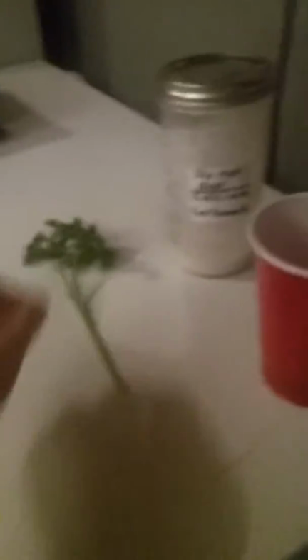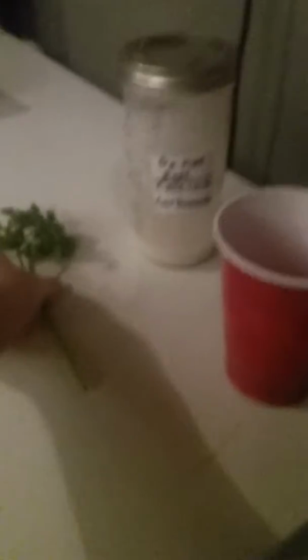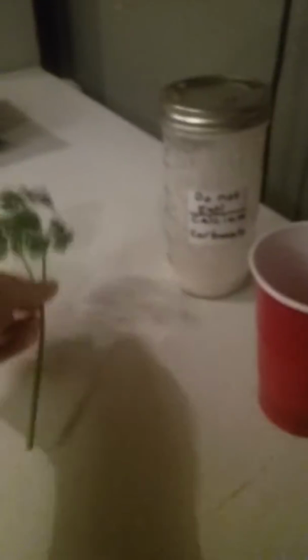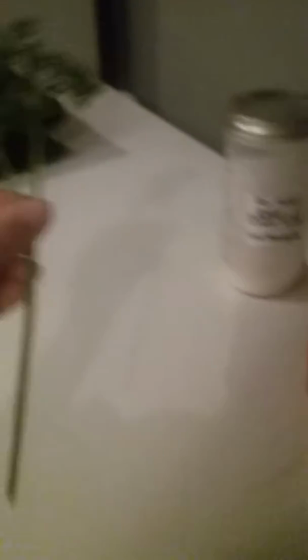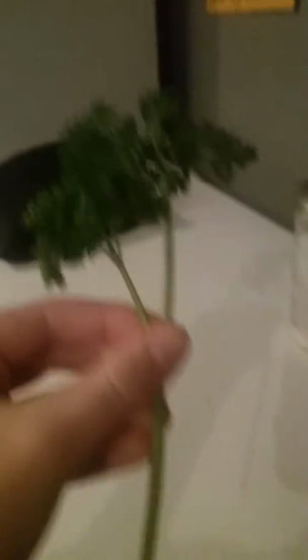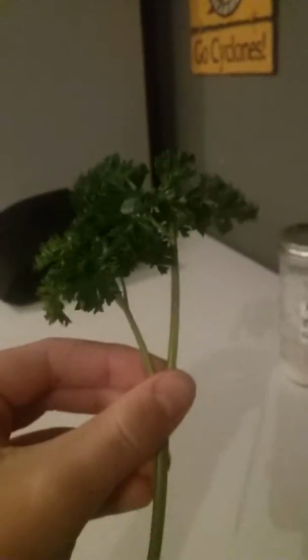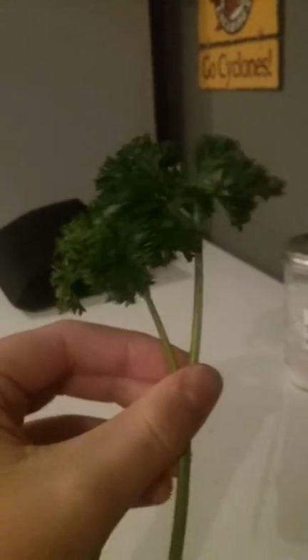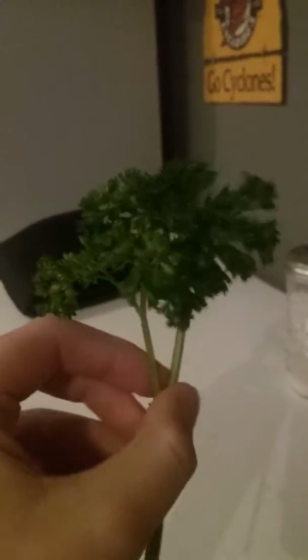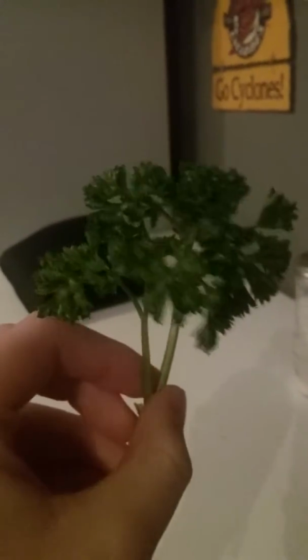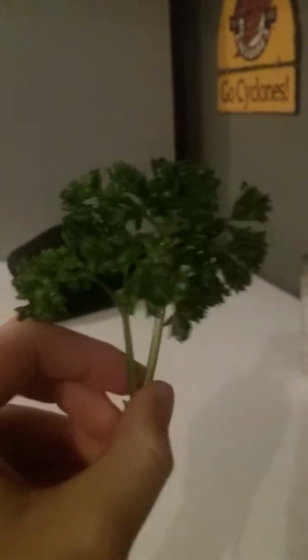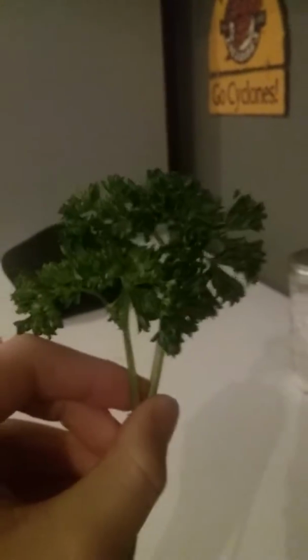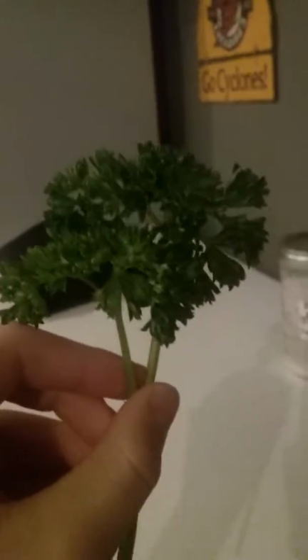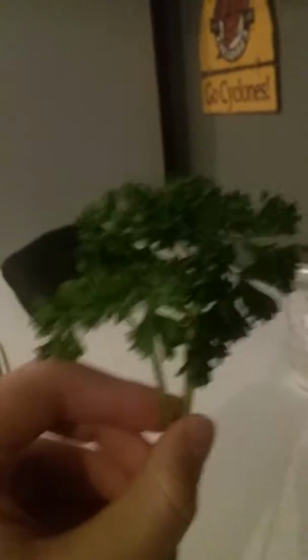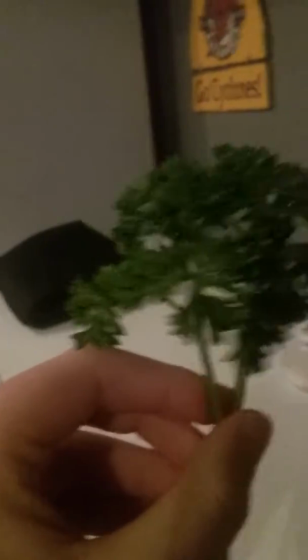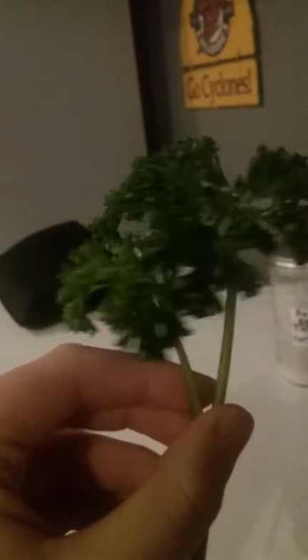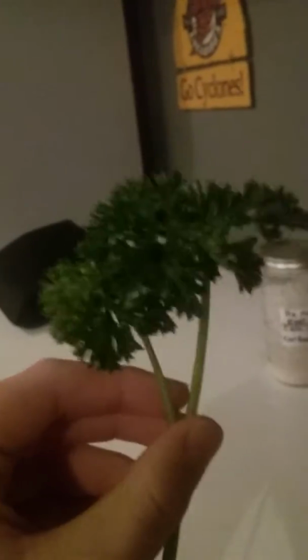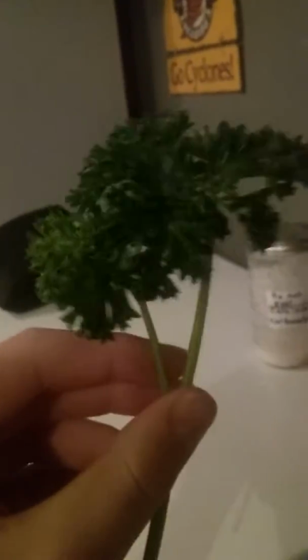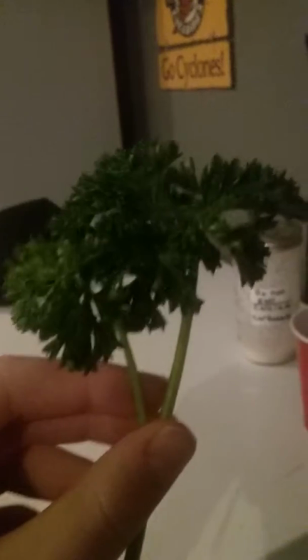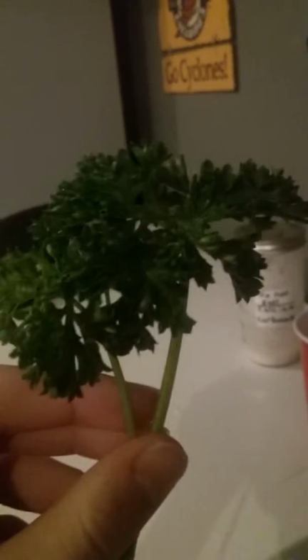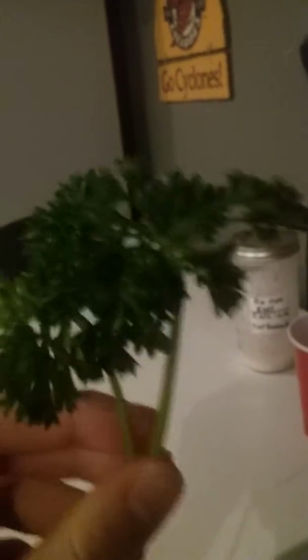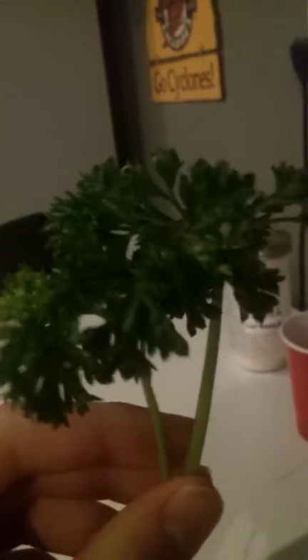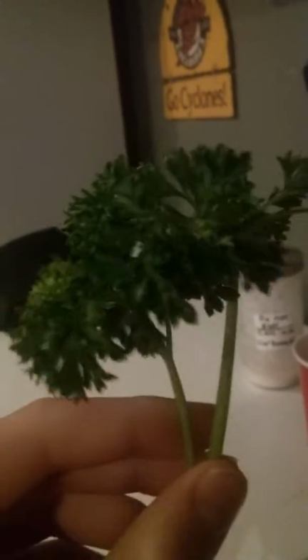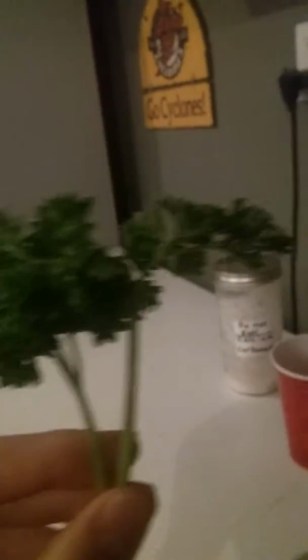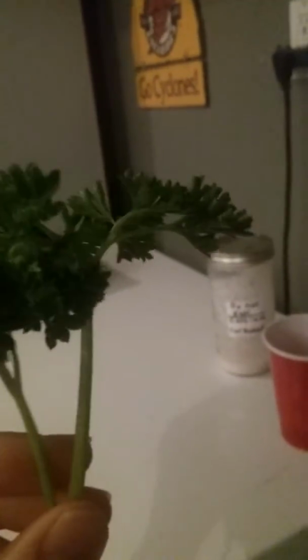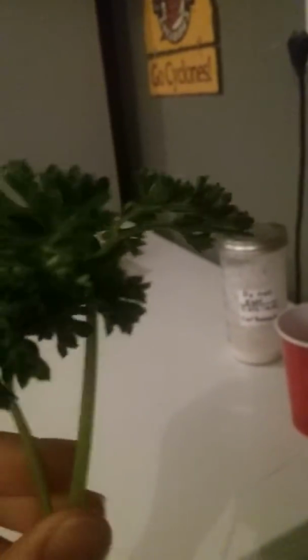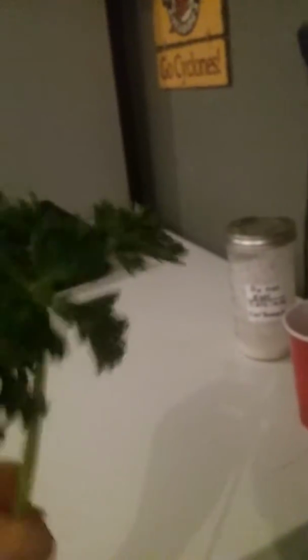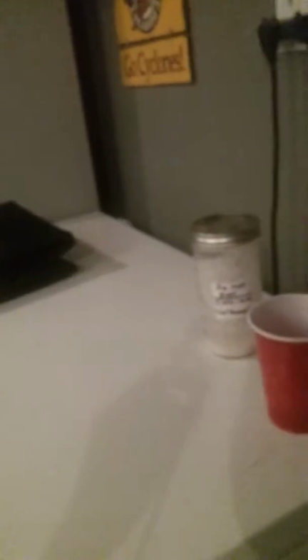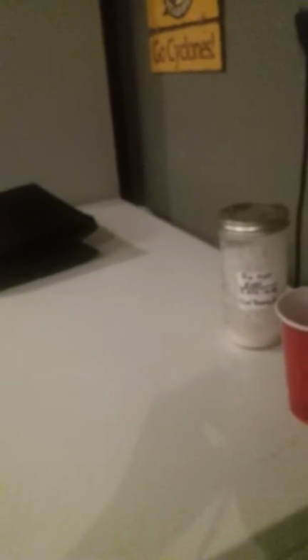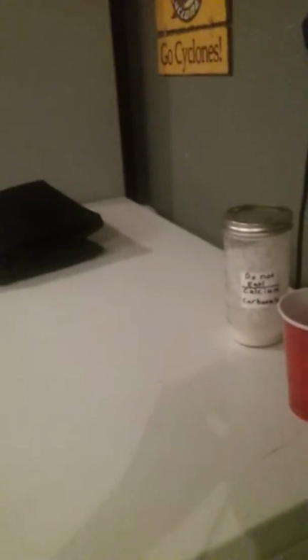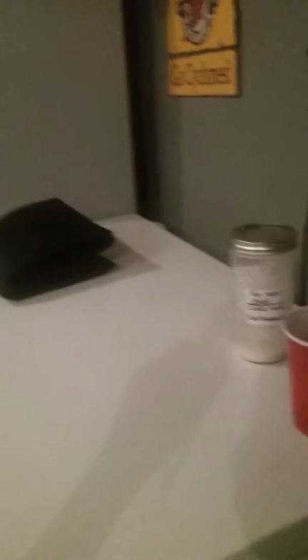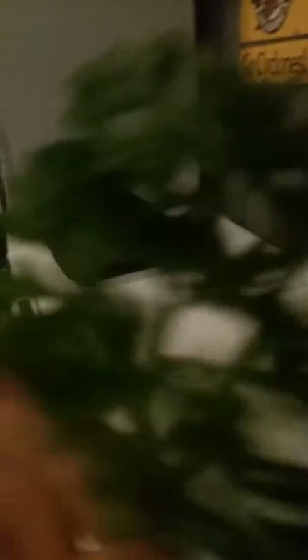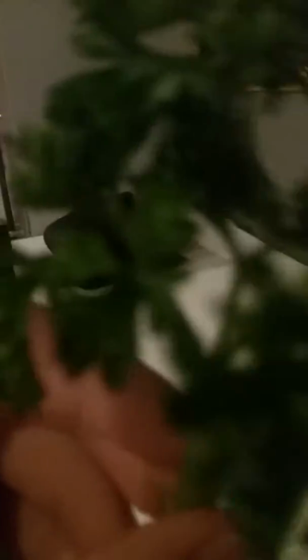And here I got a piece of fresh parsley. Let me smell it. Smells good.